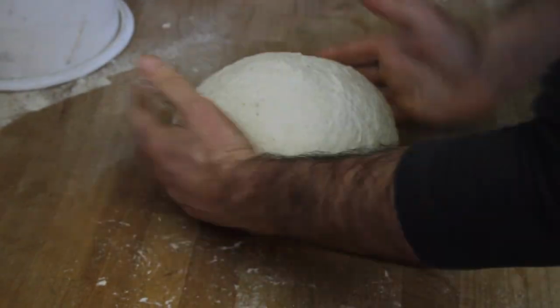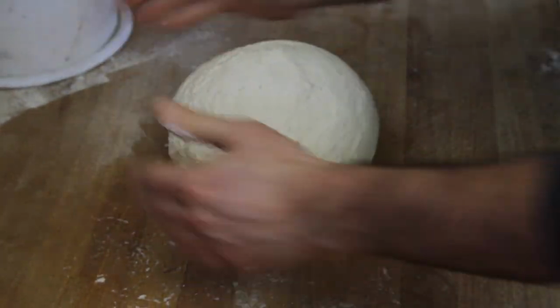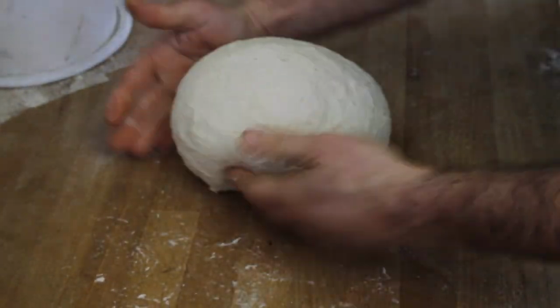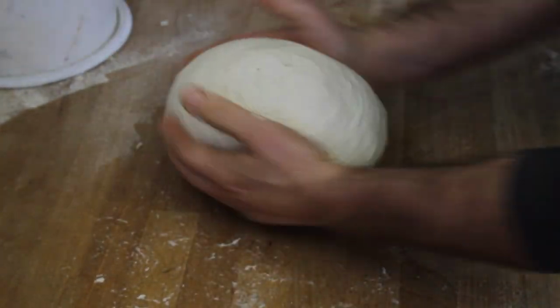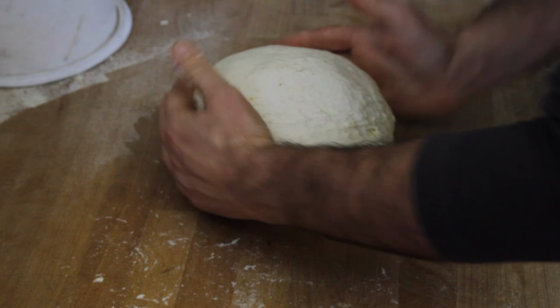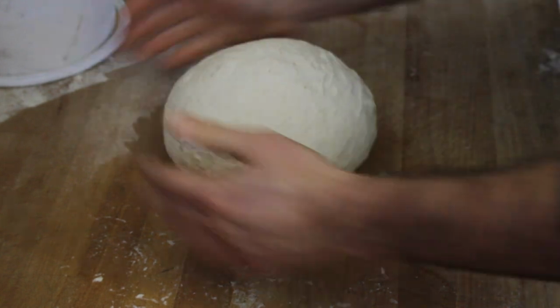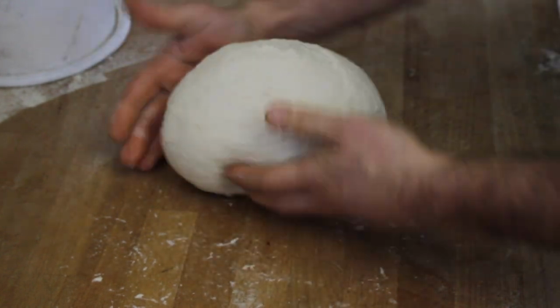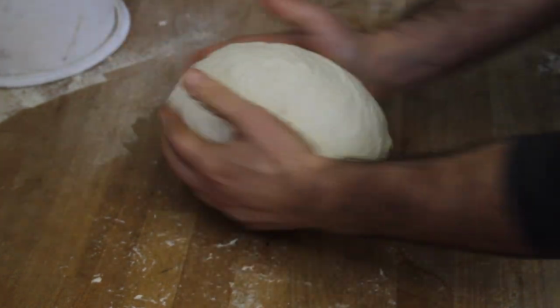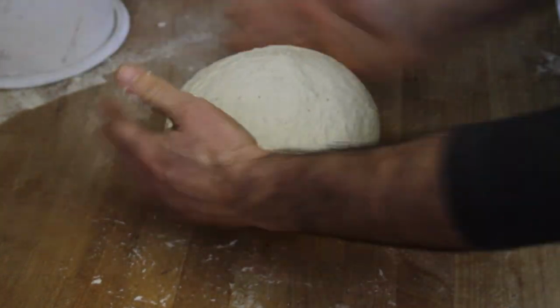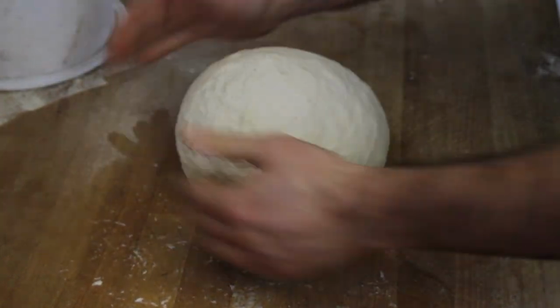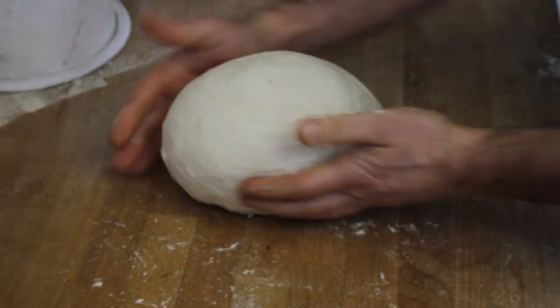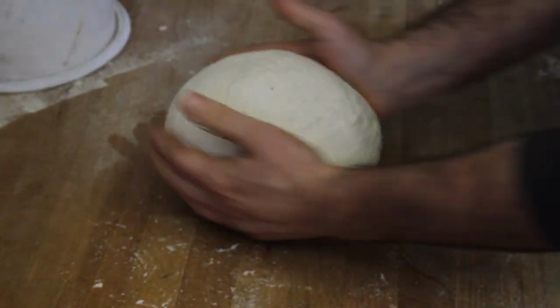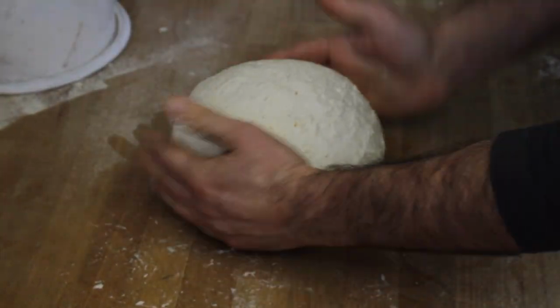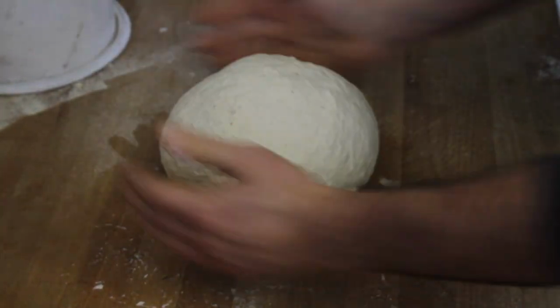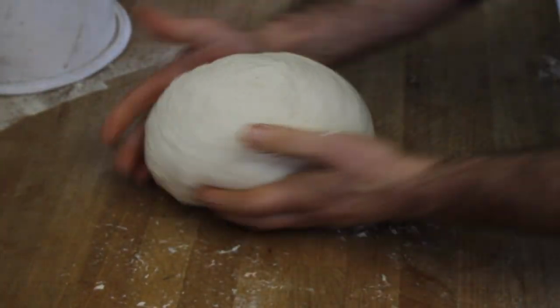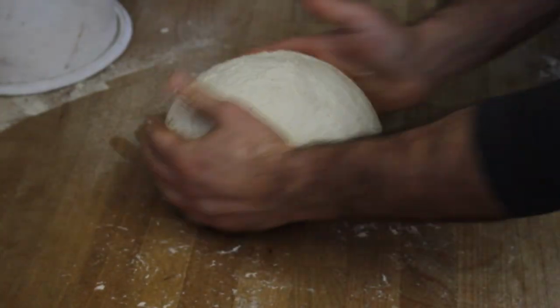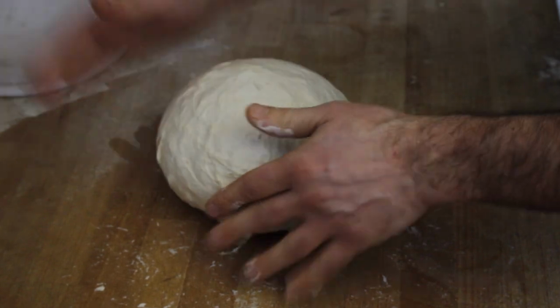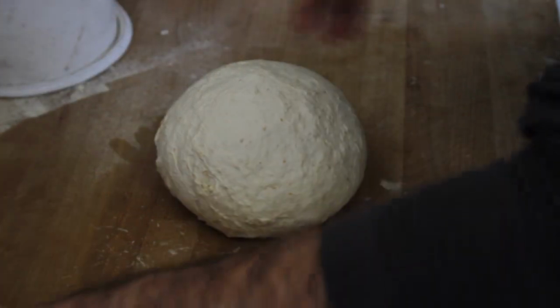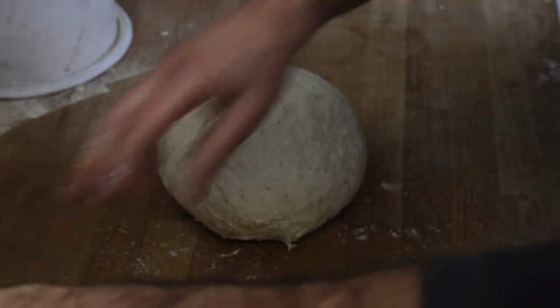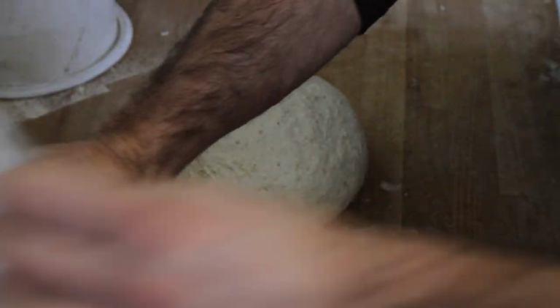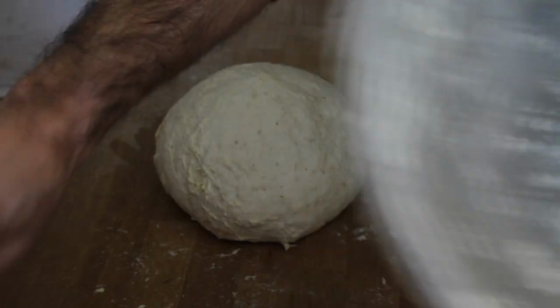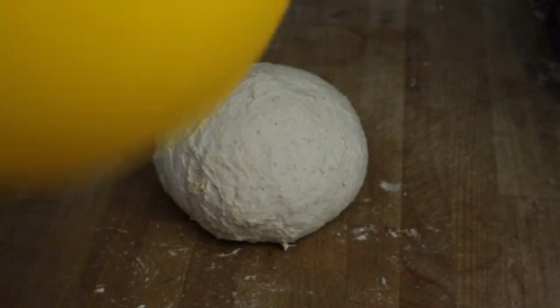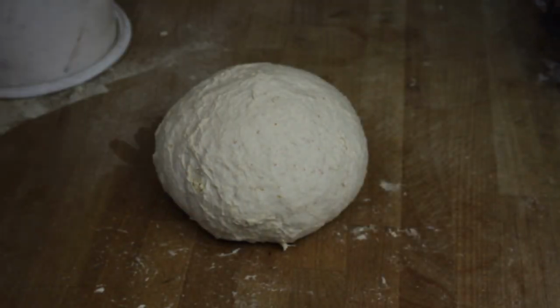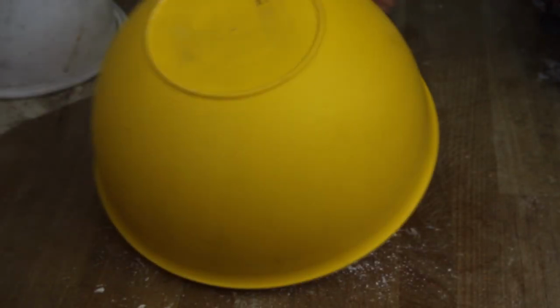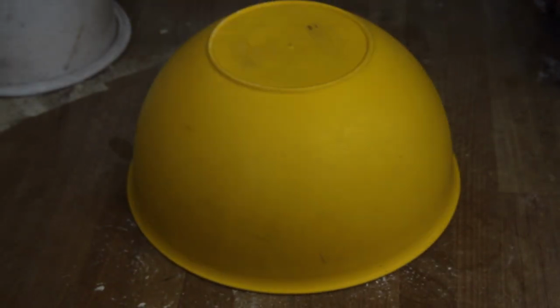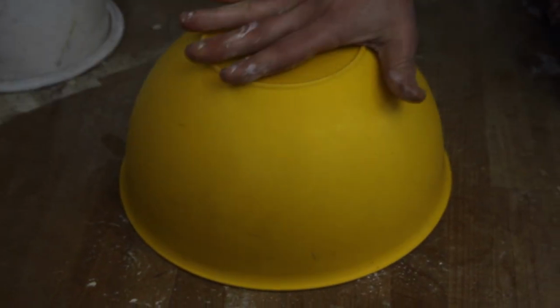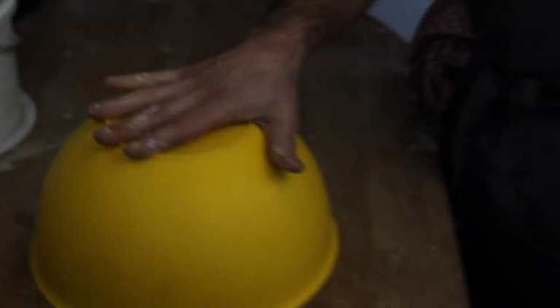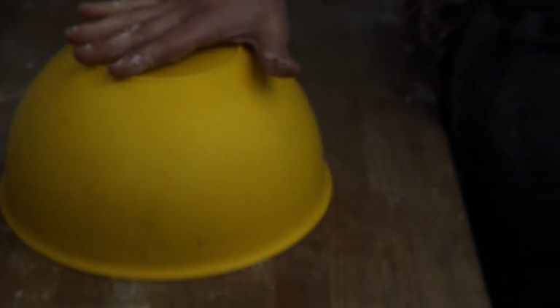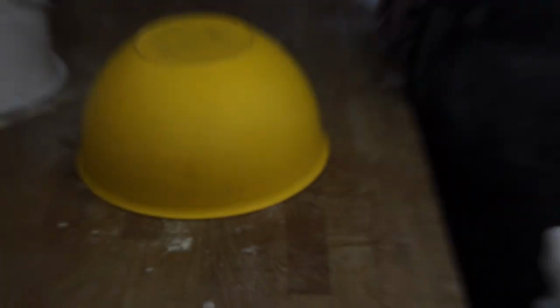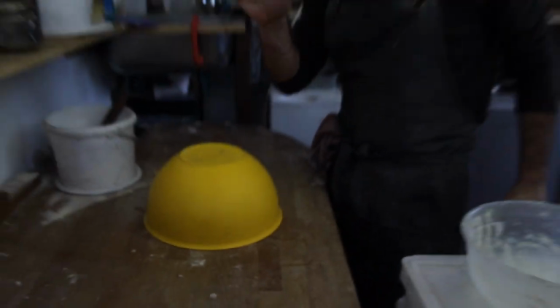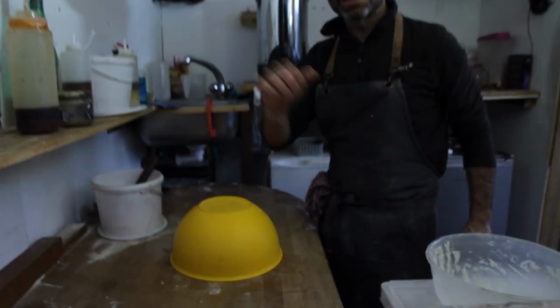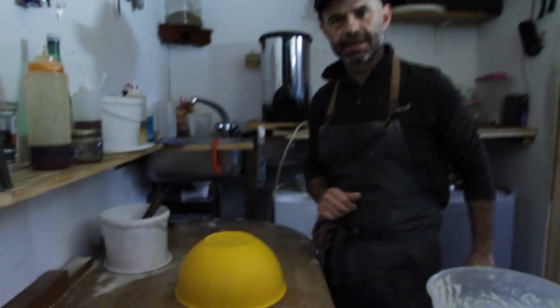Now give it a rest before you cut it — for about an hour. We're going to put the dough on top, give it a rest for an hour, then we're going to start to cut it.